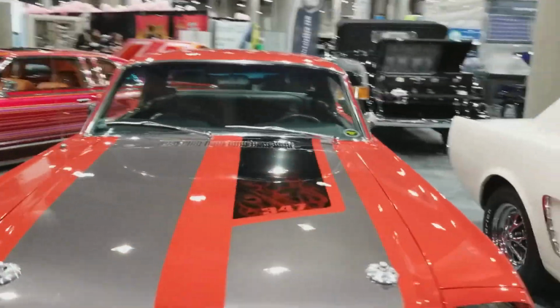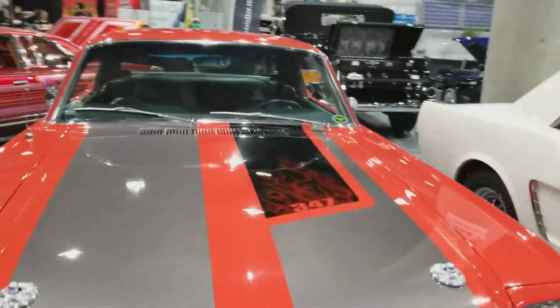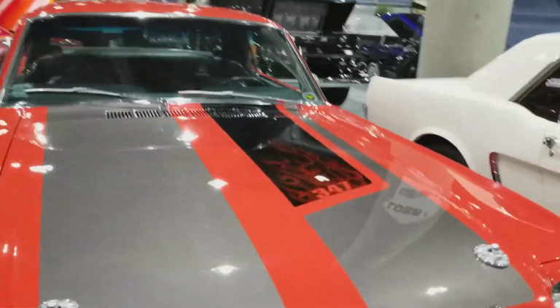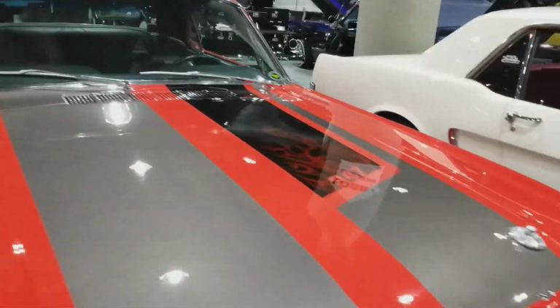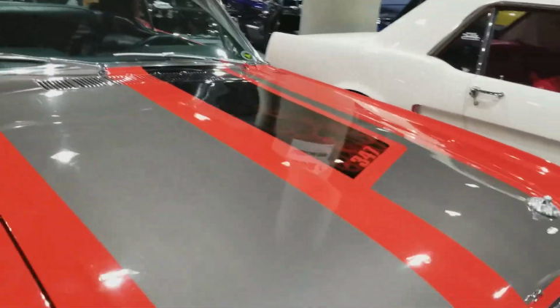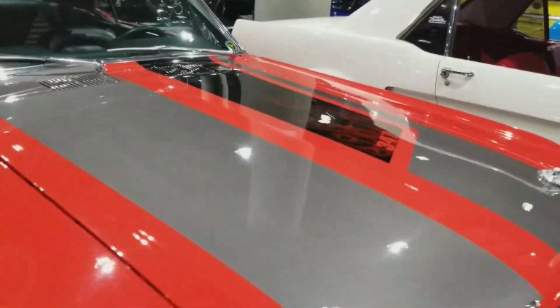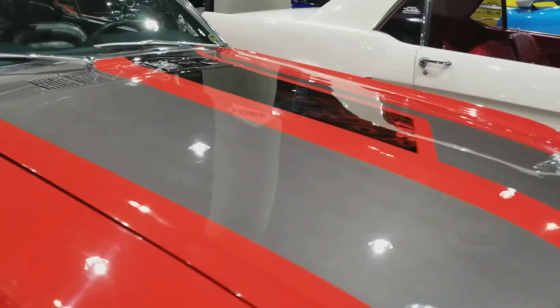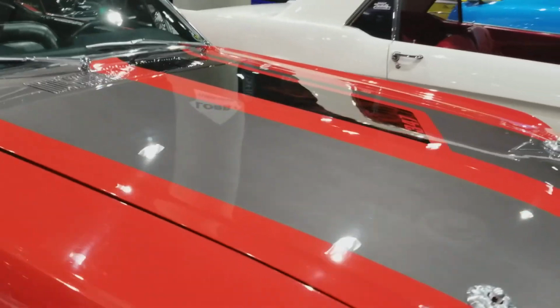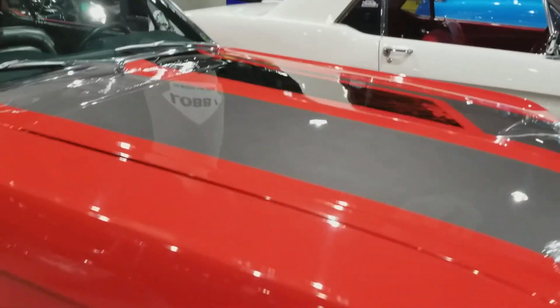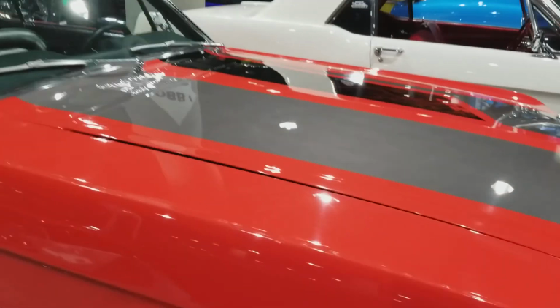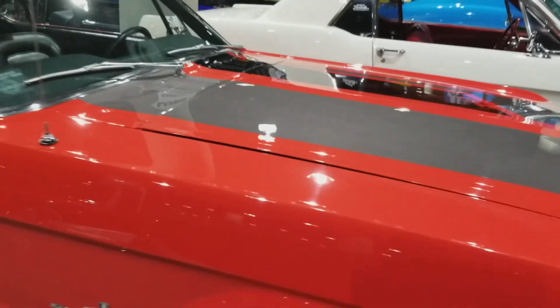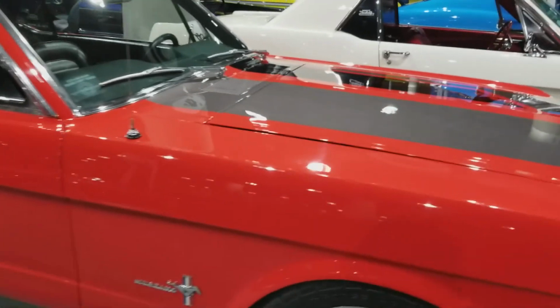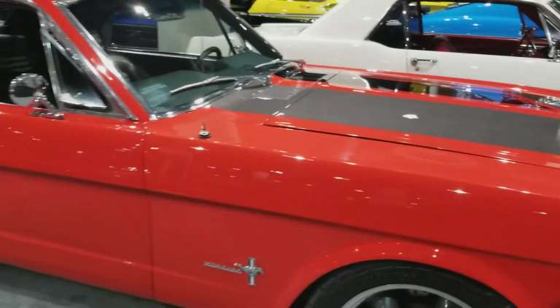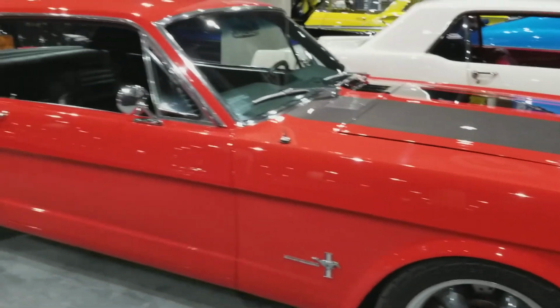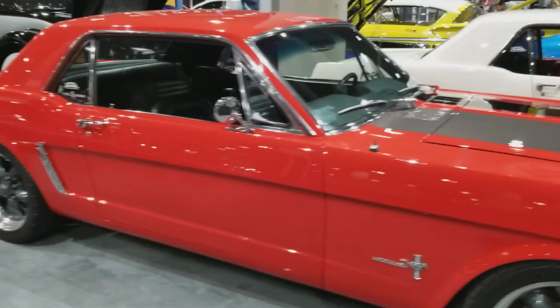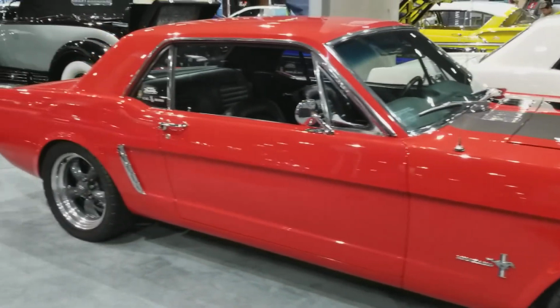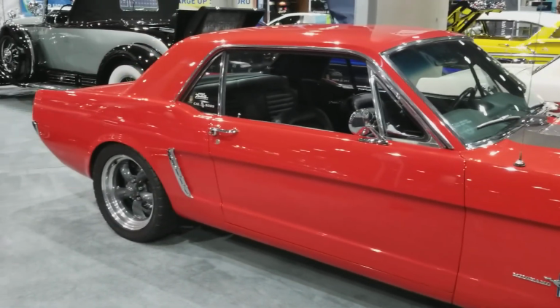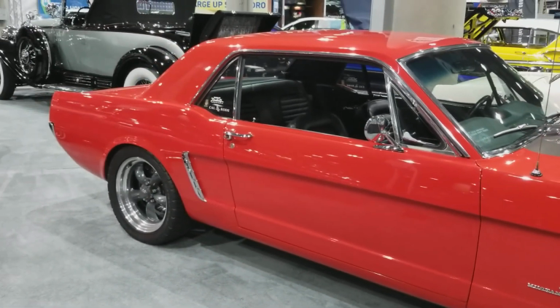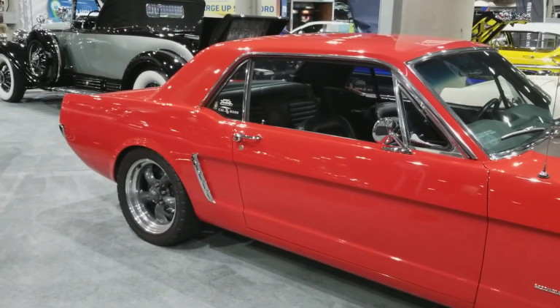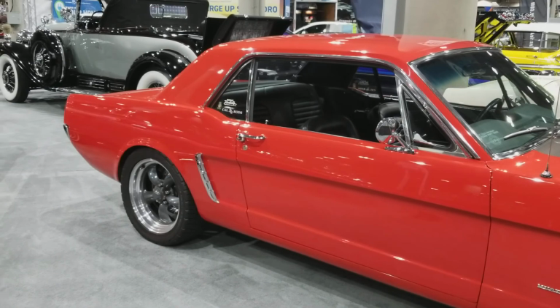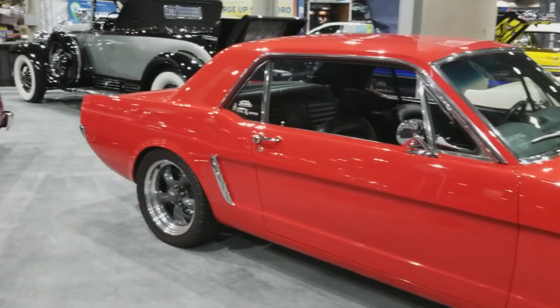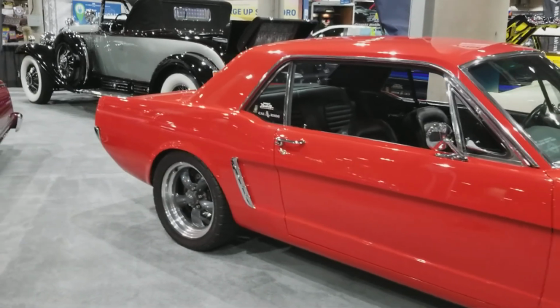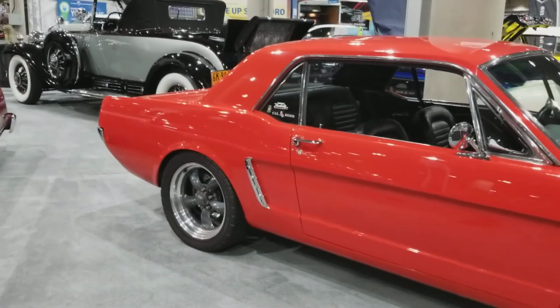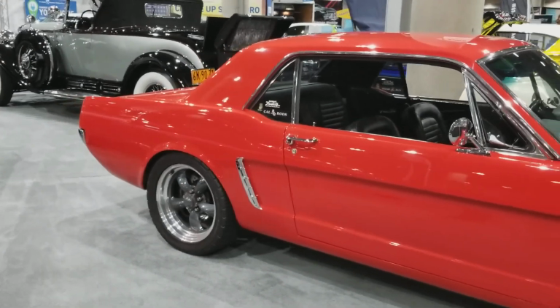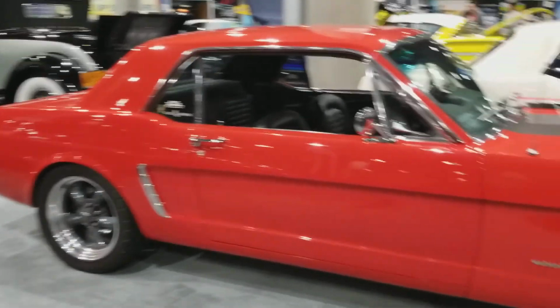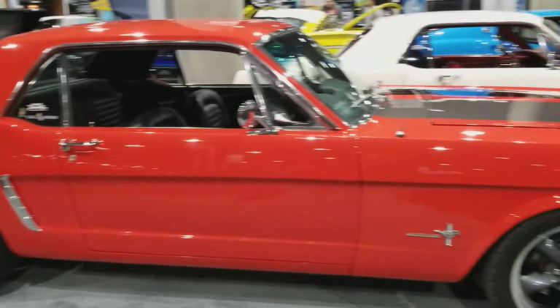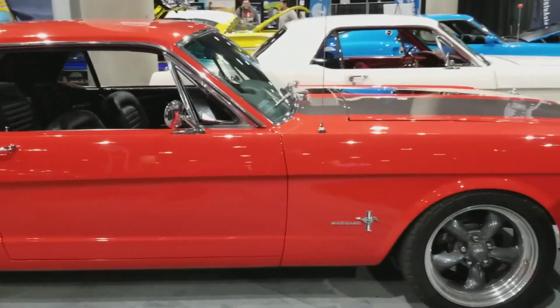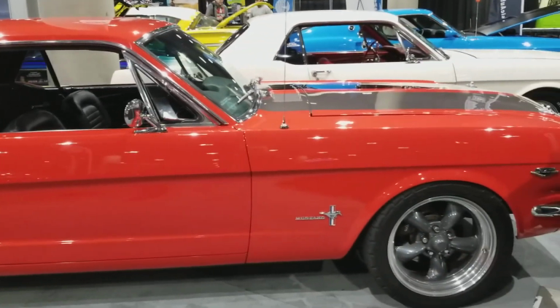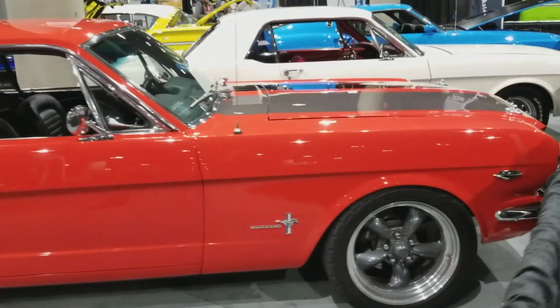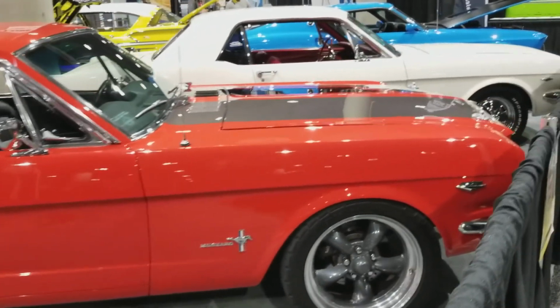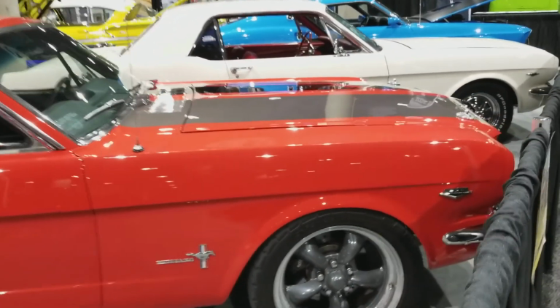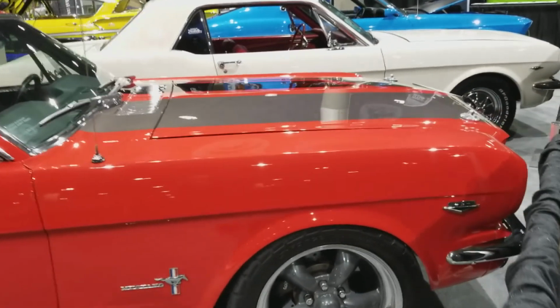Here's Larry's 347. Look at that — red with black guts, nice metal gray wheels on it. It's a high-performance machine.